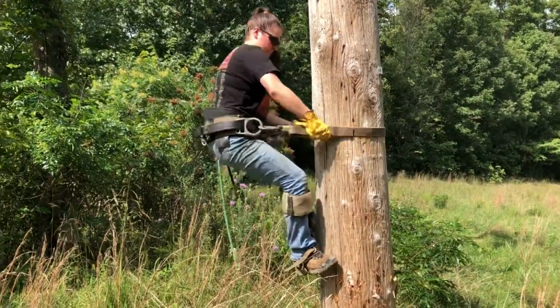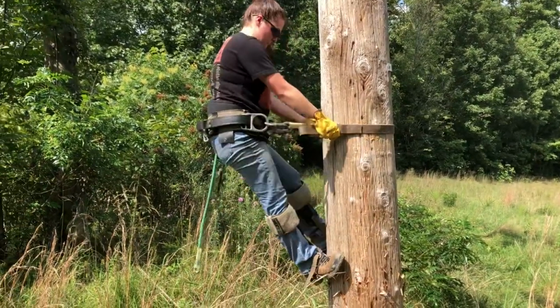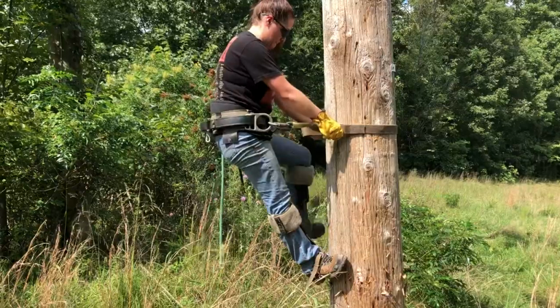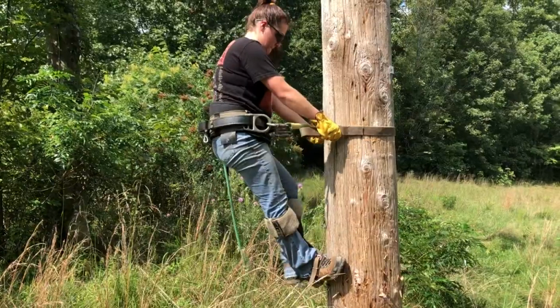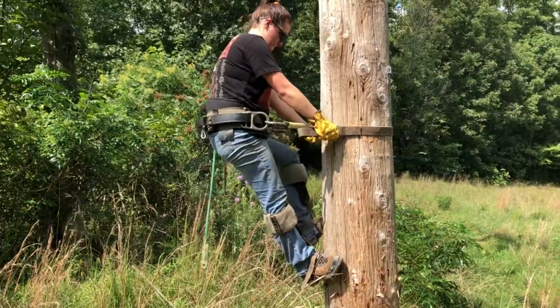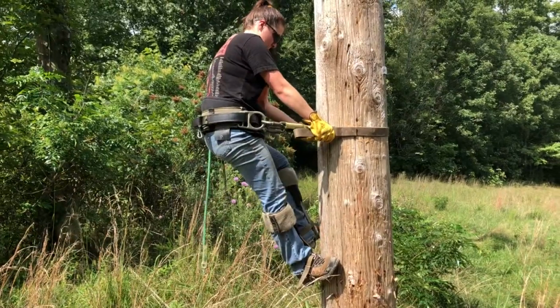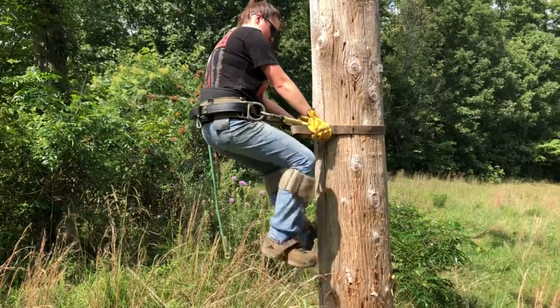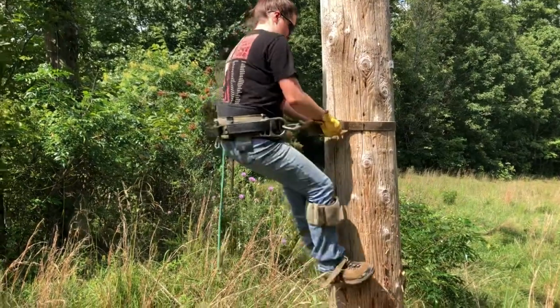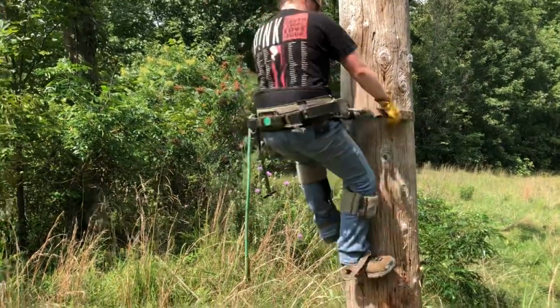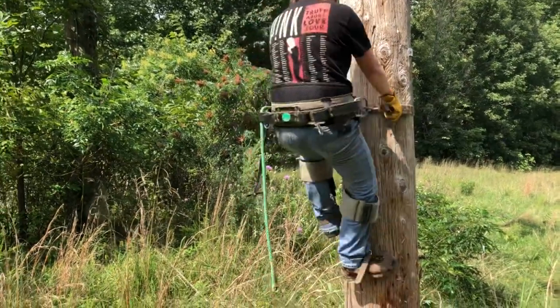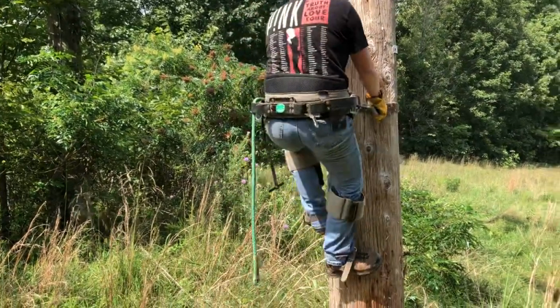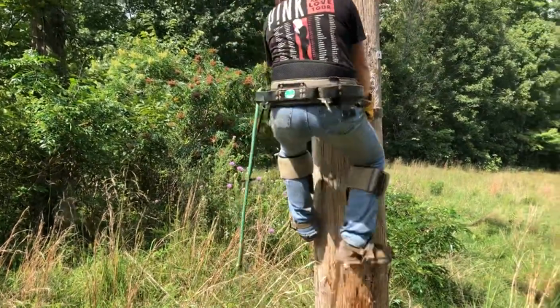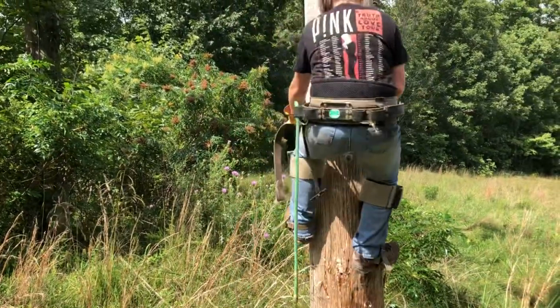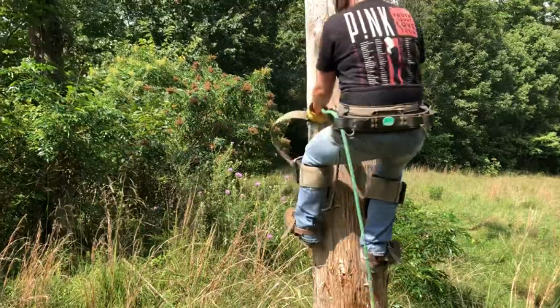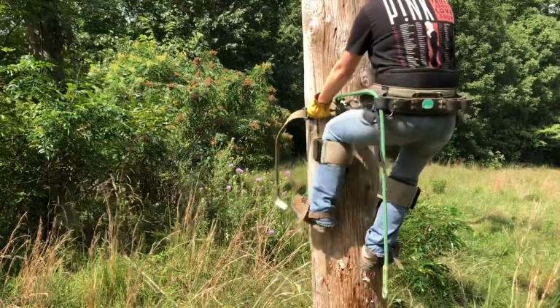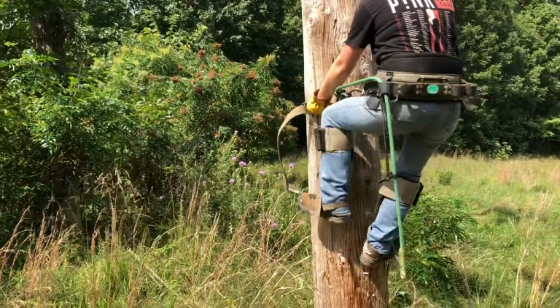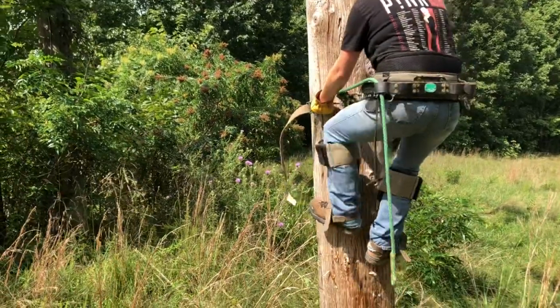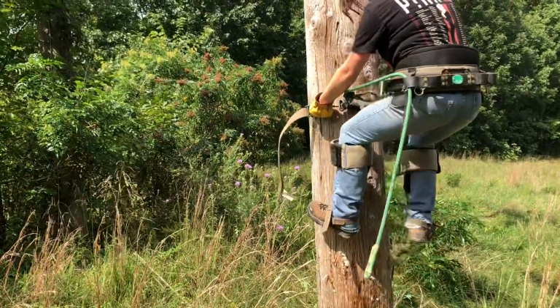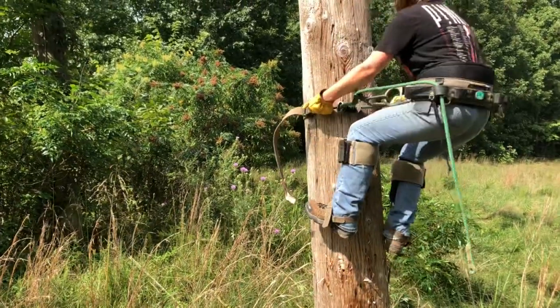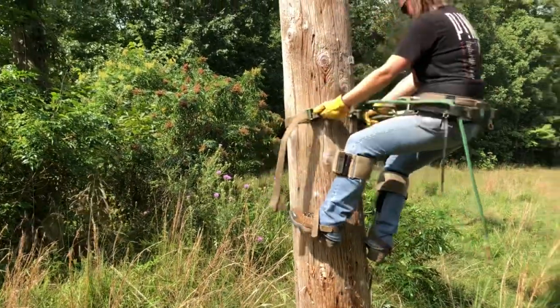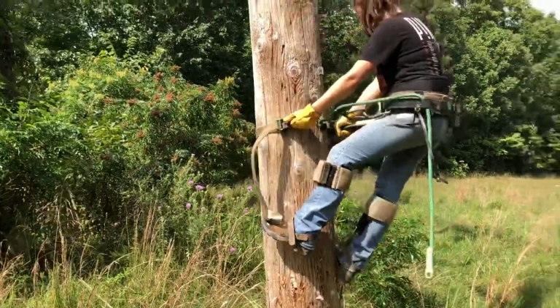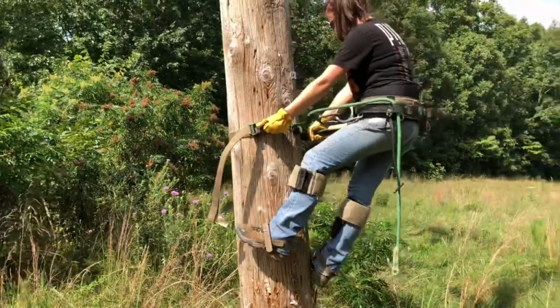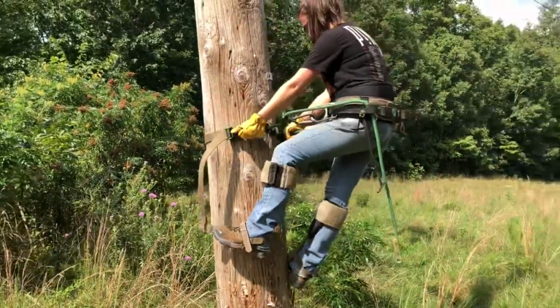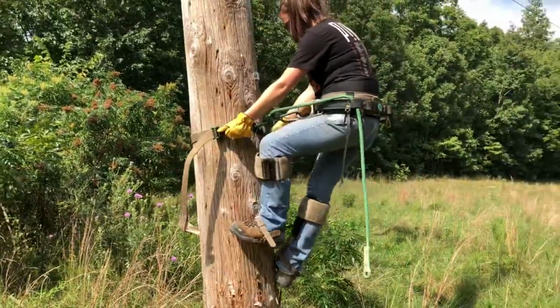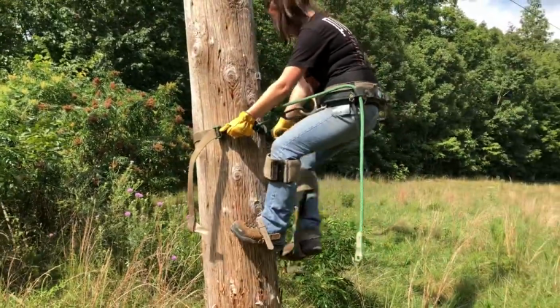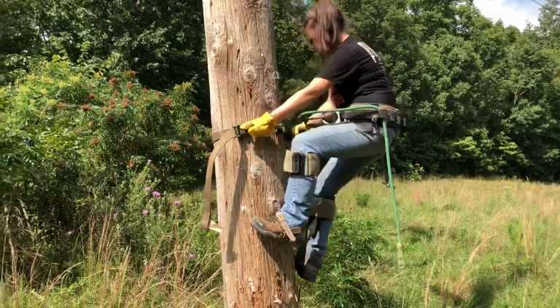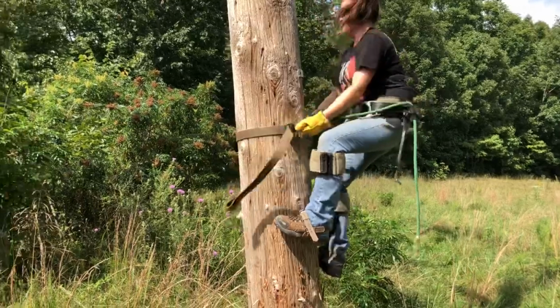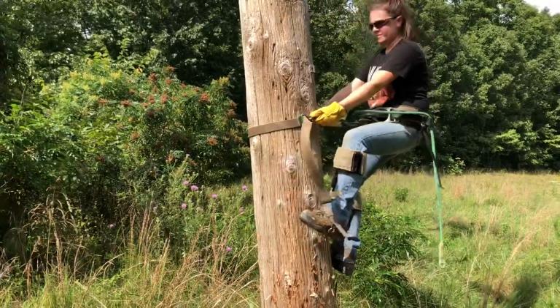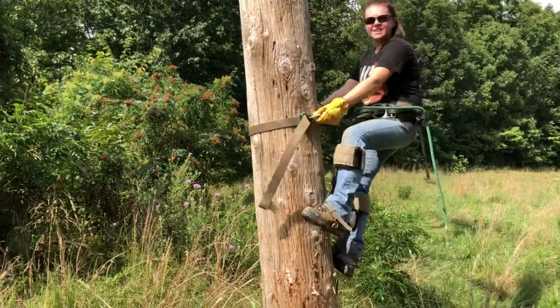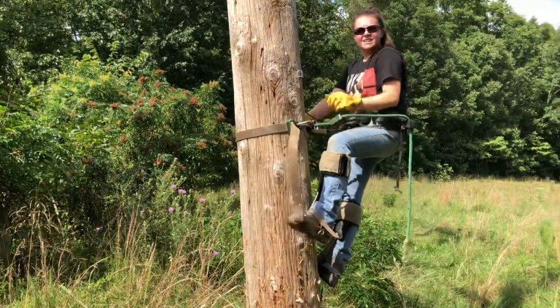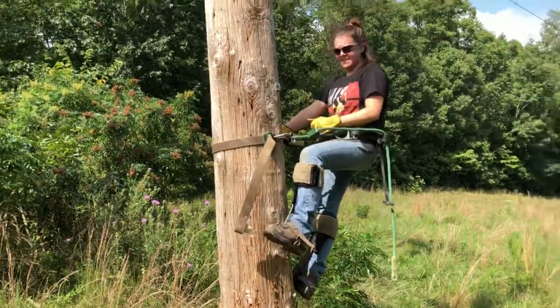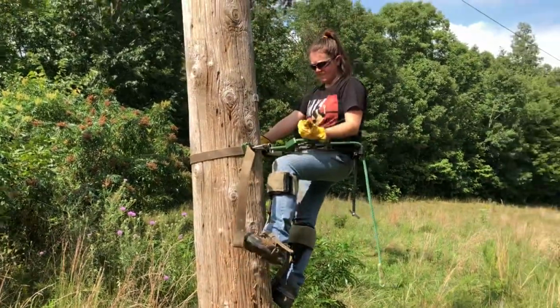Bottom leg locks, because what it is, the bottom leg is your weight-bearing leg. The left leg pushes. Good job.